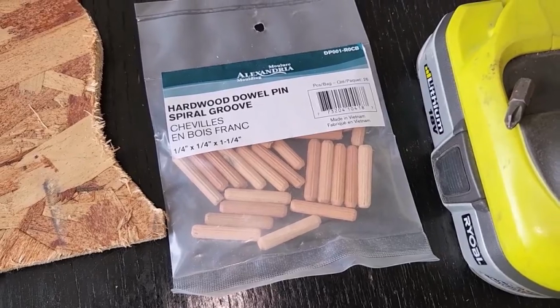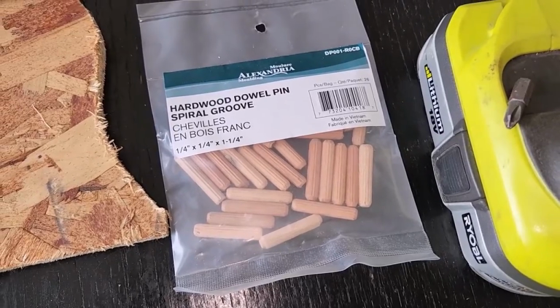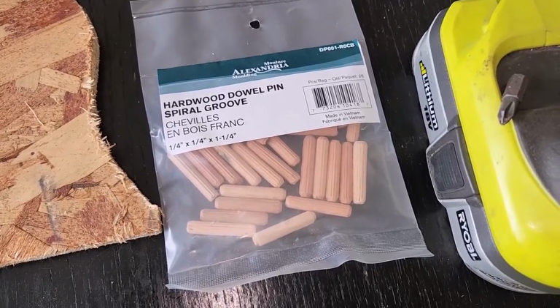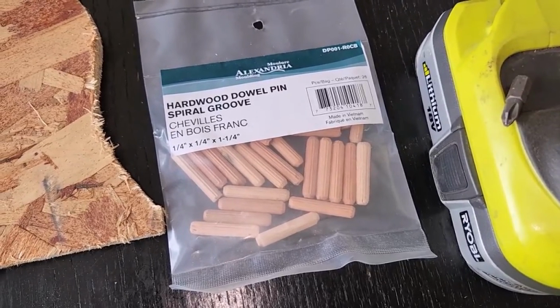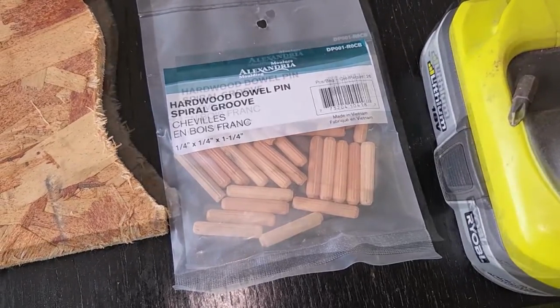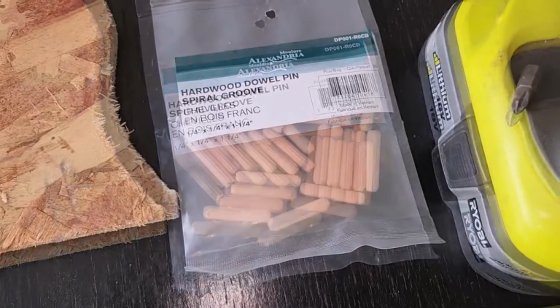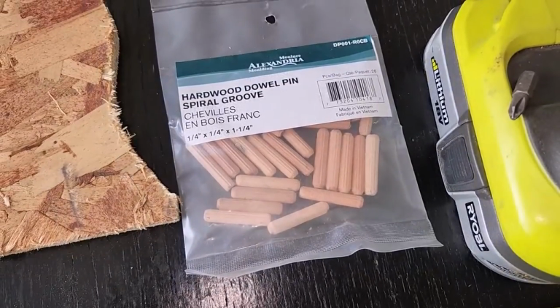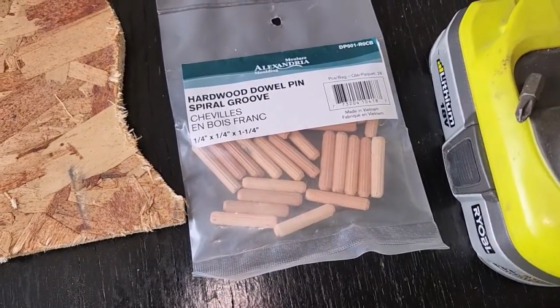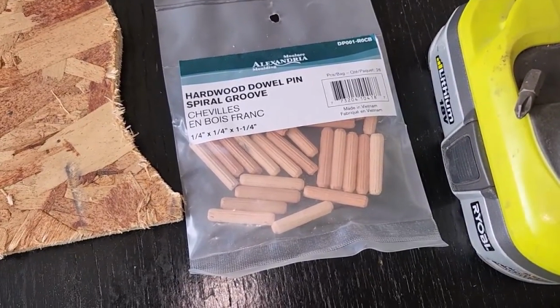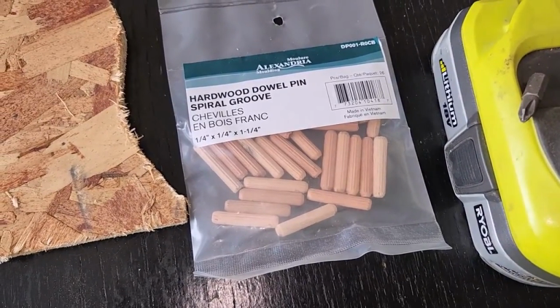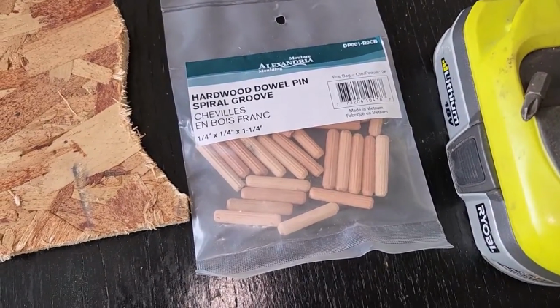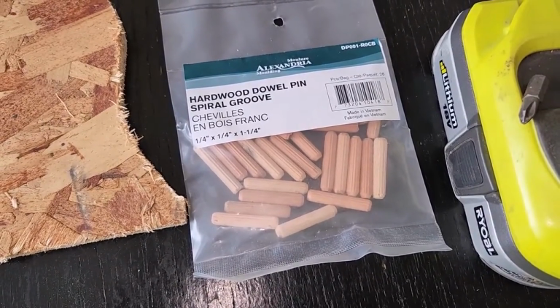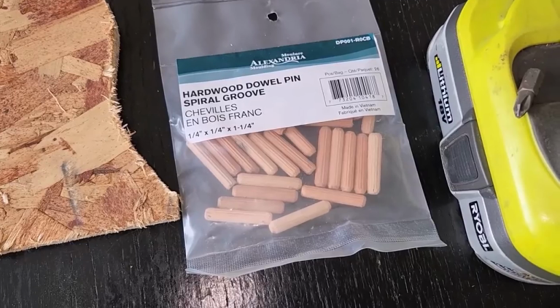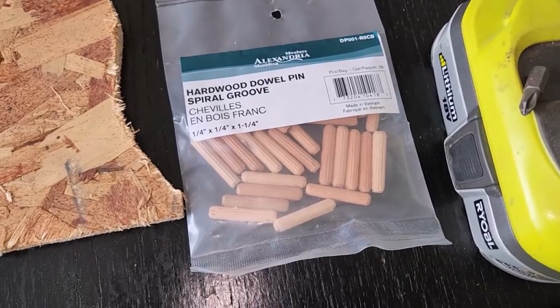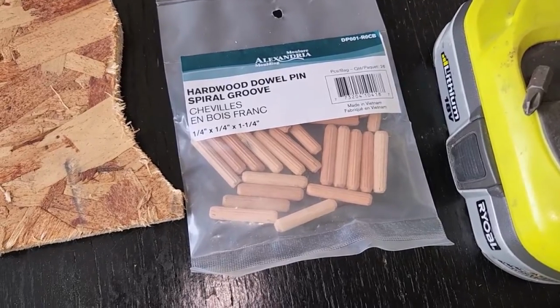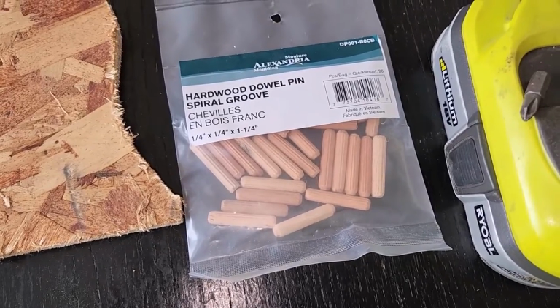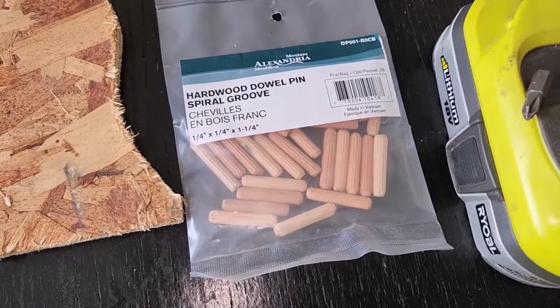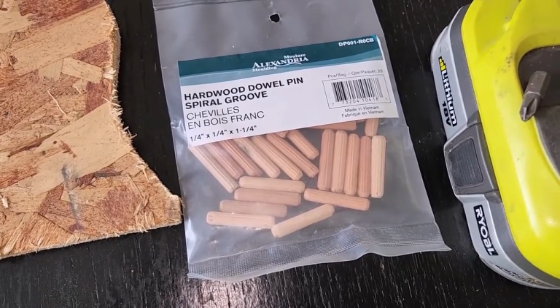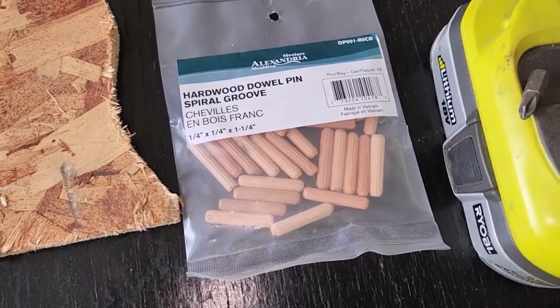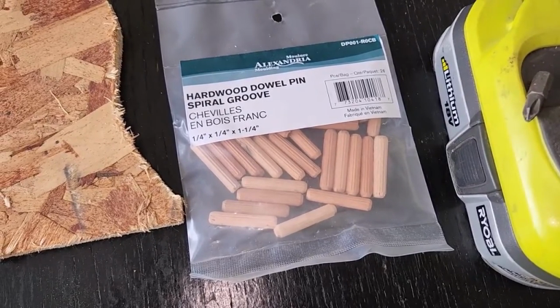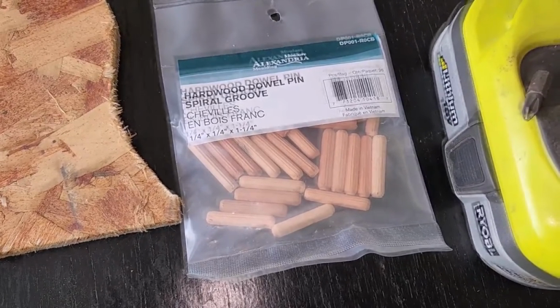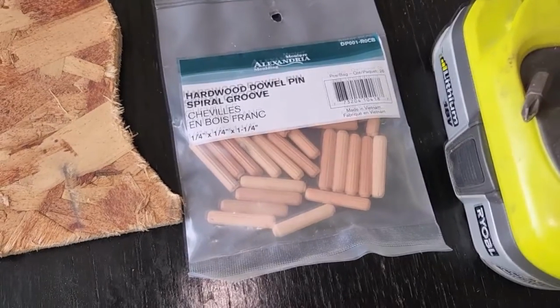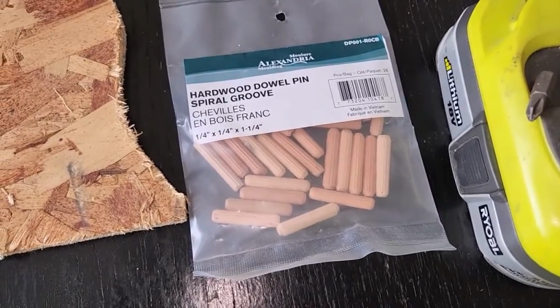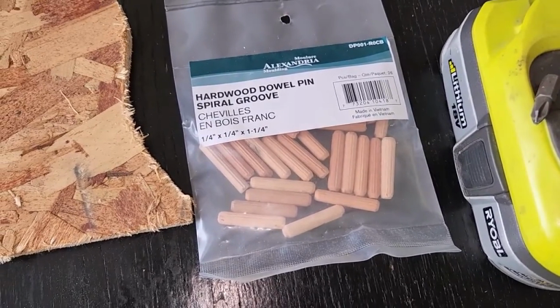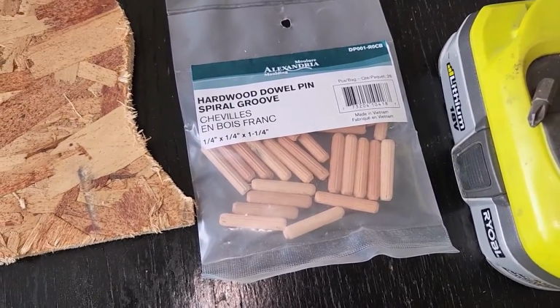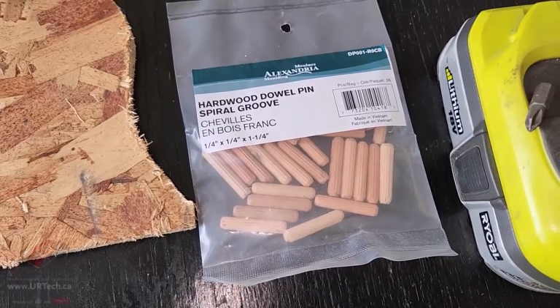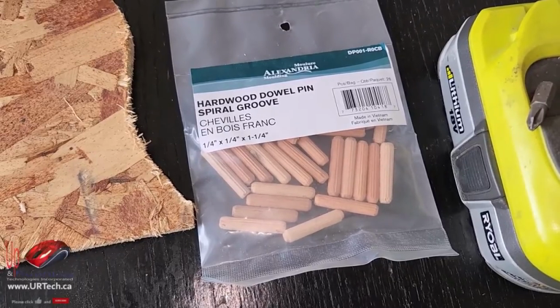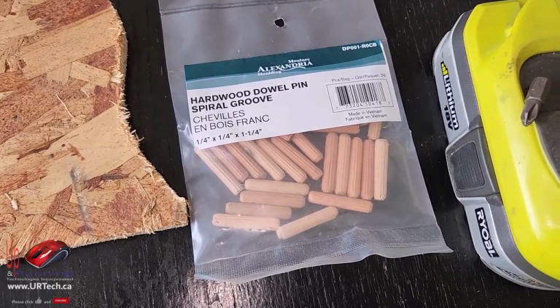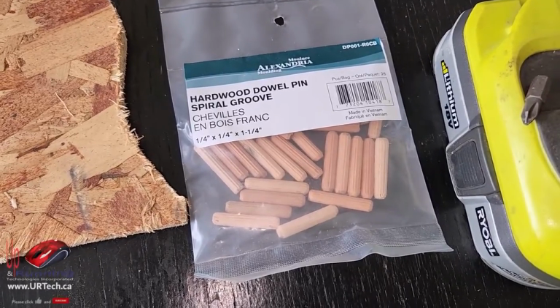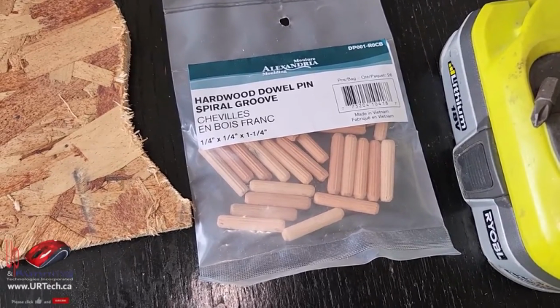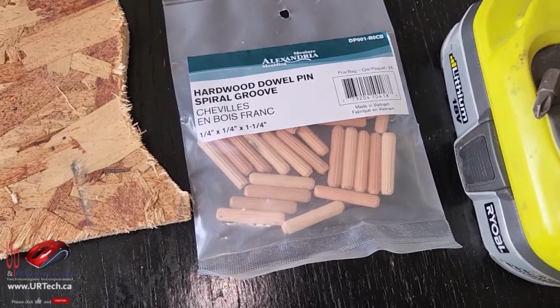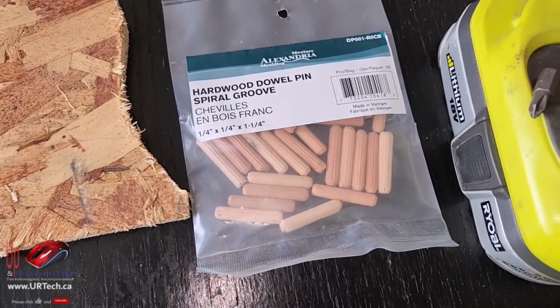By the way this is completely unsponsored. If you have an Ikea in your area, you can just go in and they have these sitting out — you can just grab a few of them. In my case I need four, so it can literally cost you zero. Ikea is happy to give them to you.